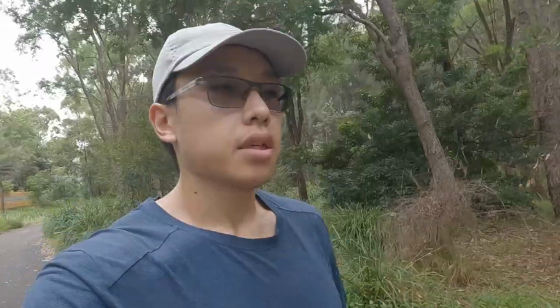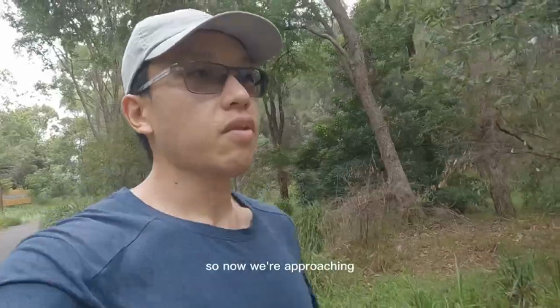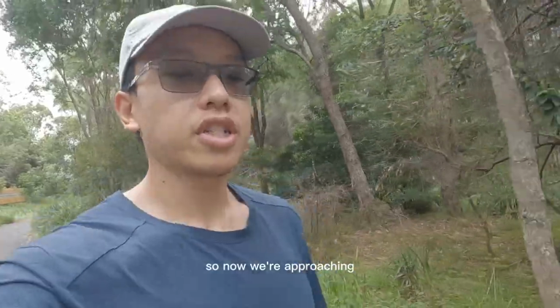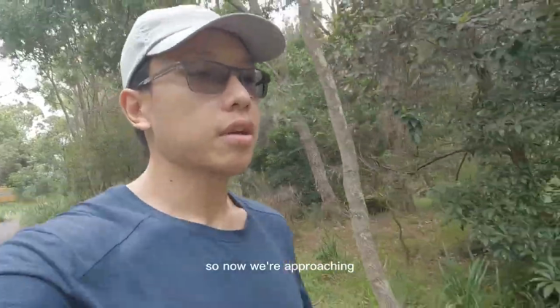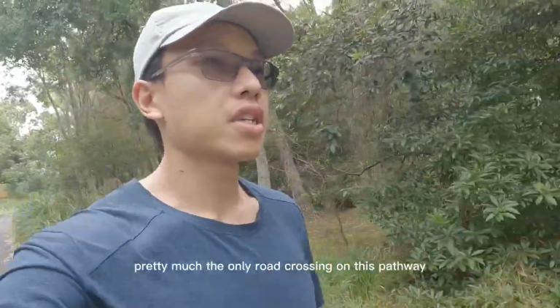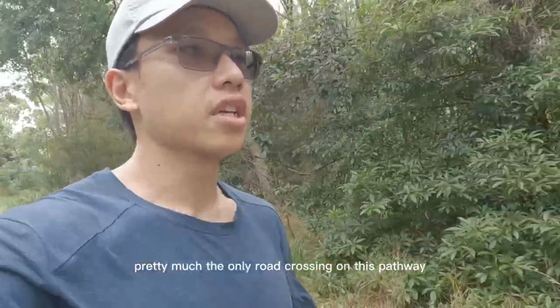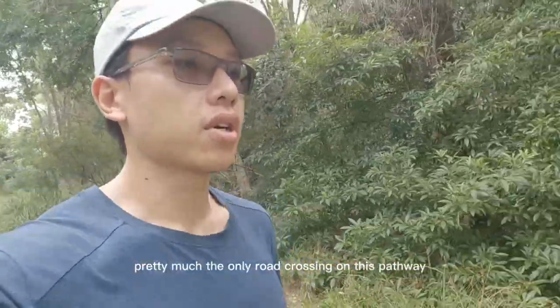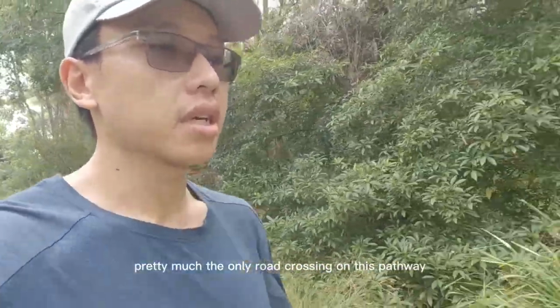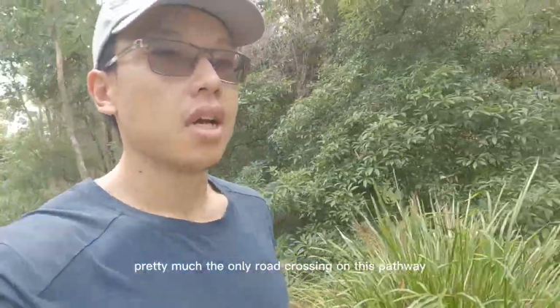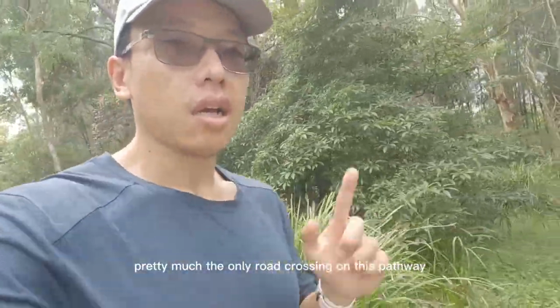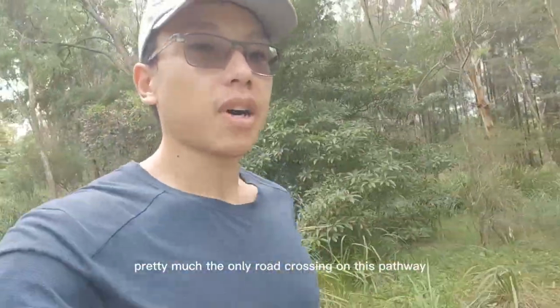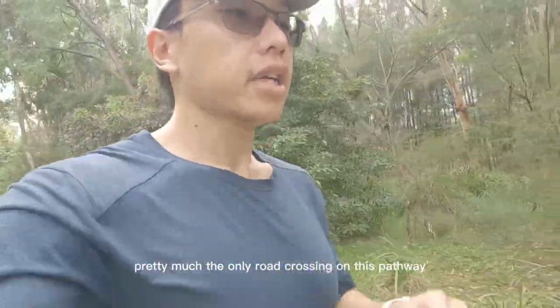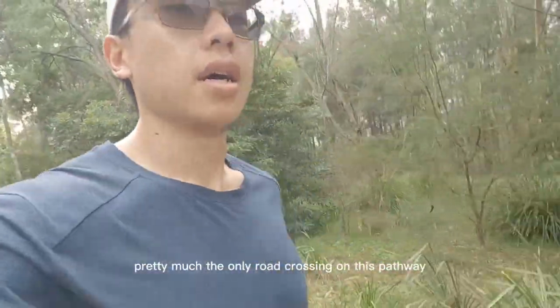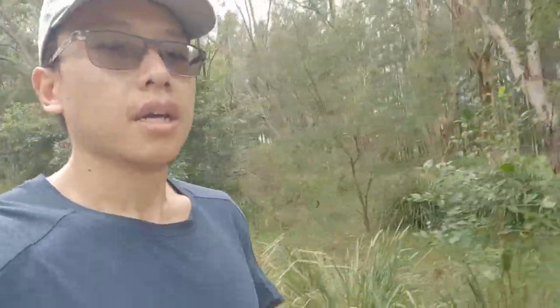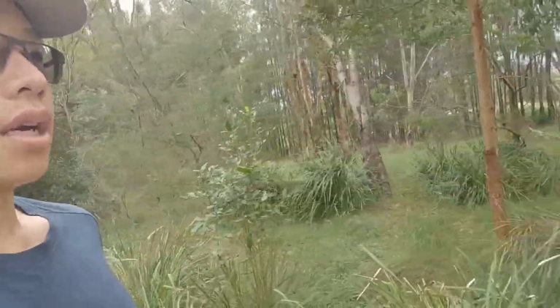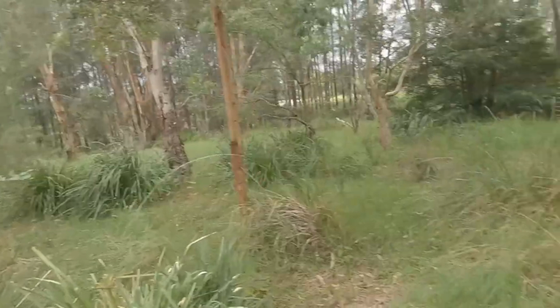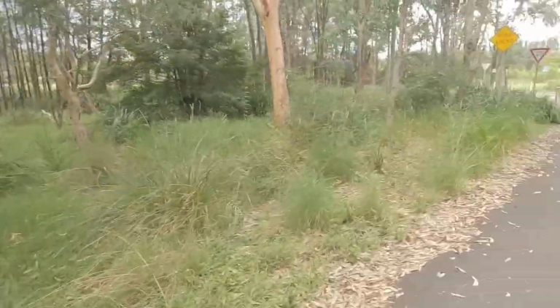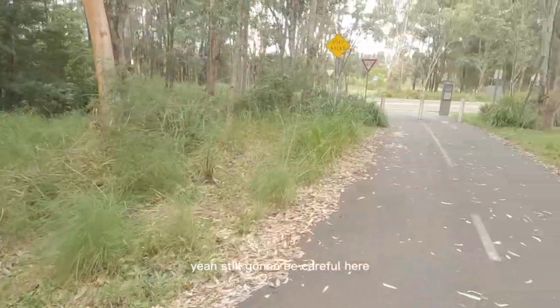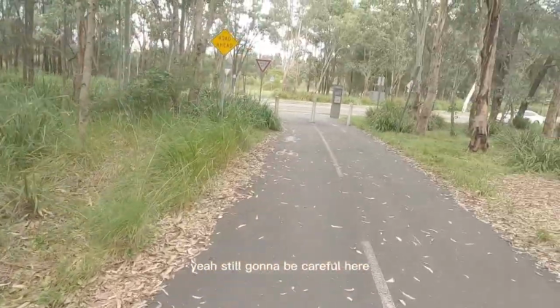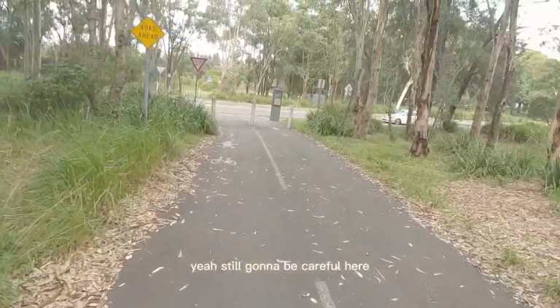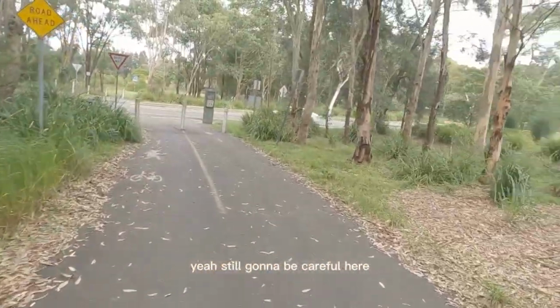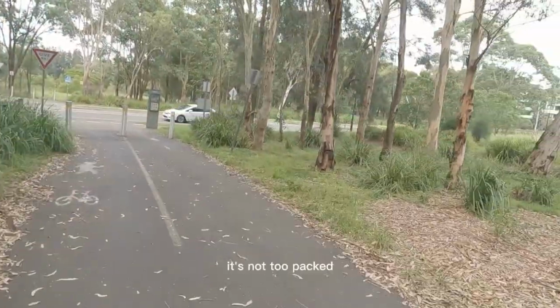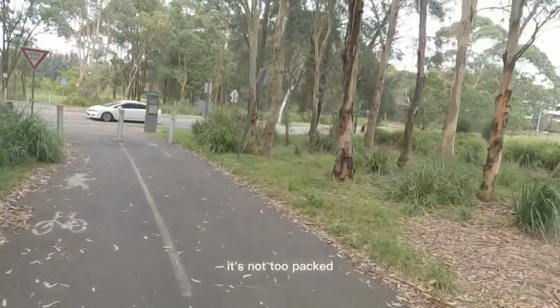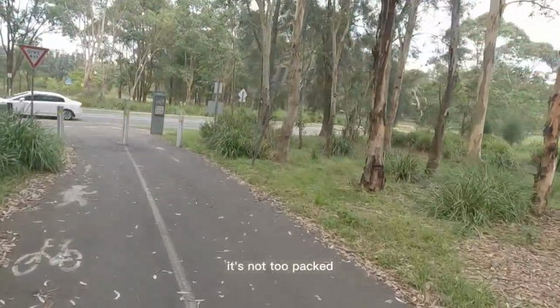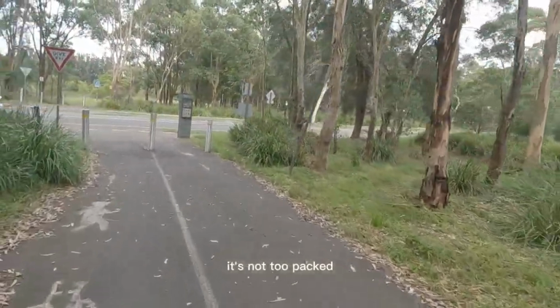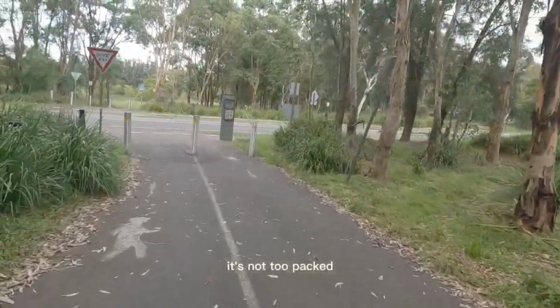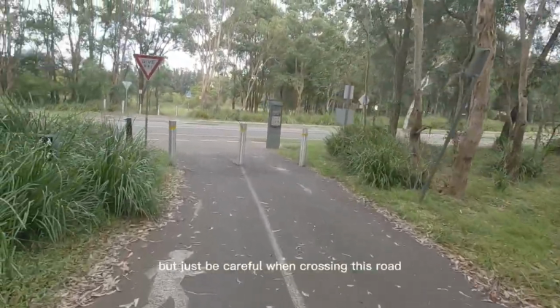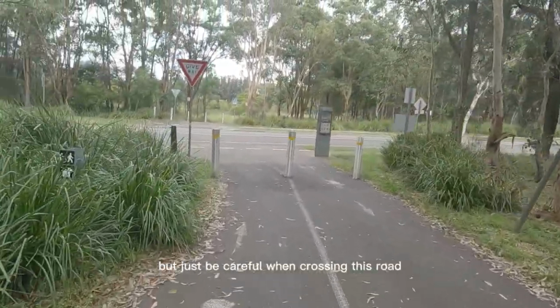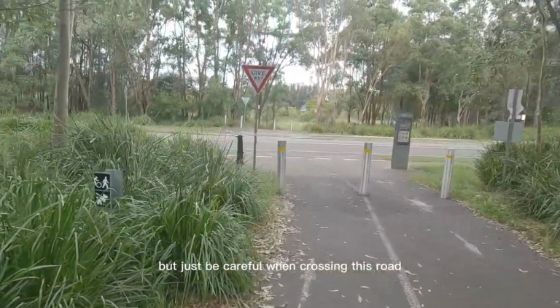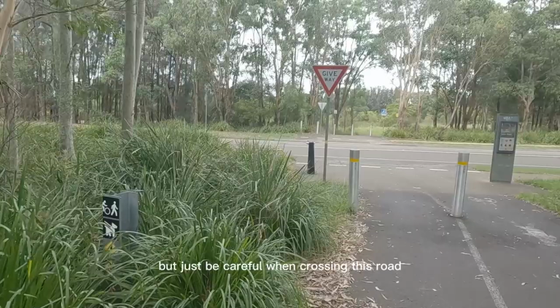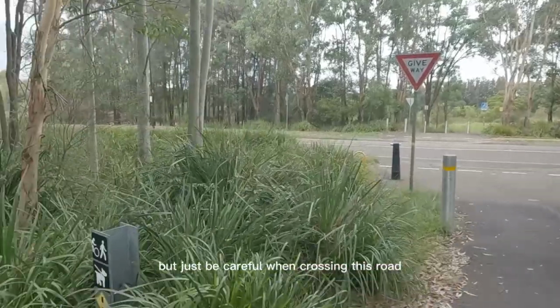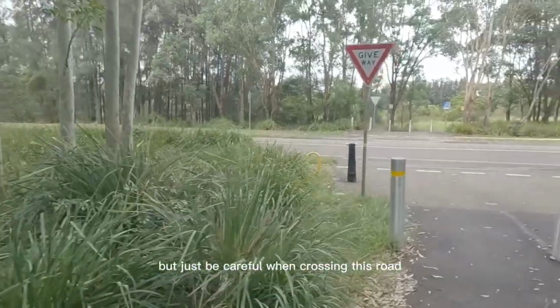Now we're approaching pretty much the only road crossing along this pathway. It's not too packed, but just be careful when crossing the road.